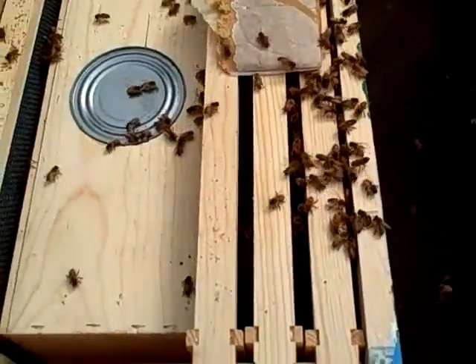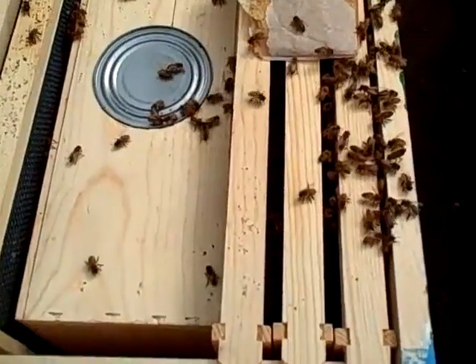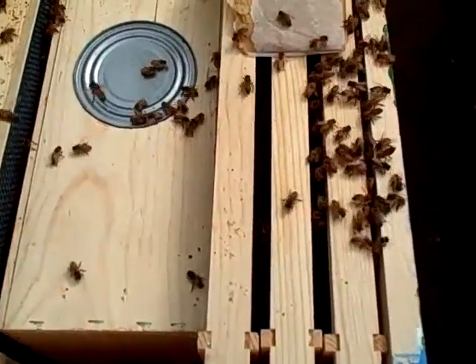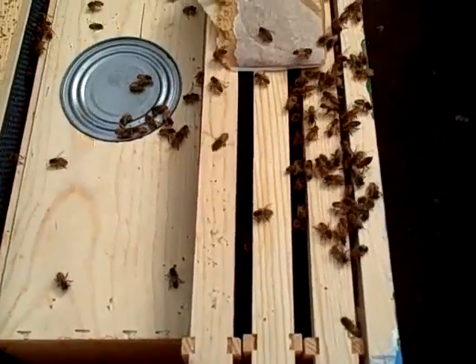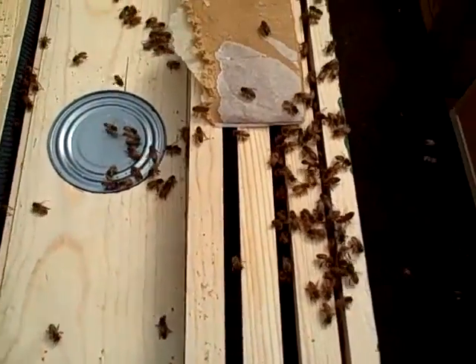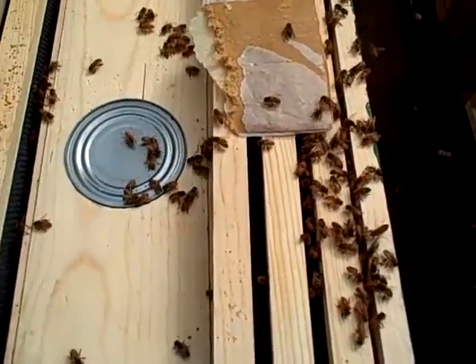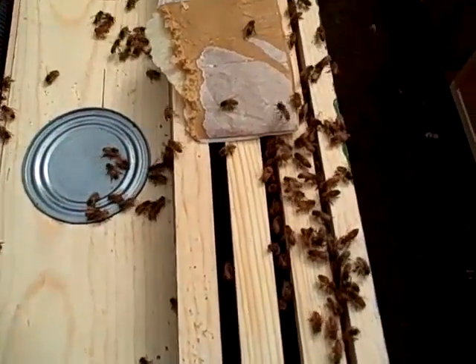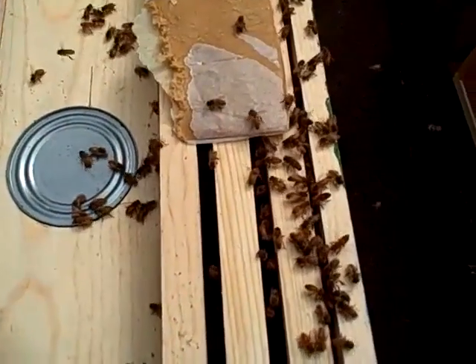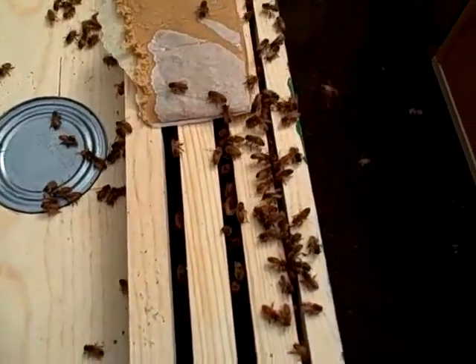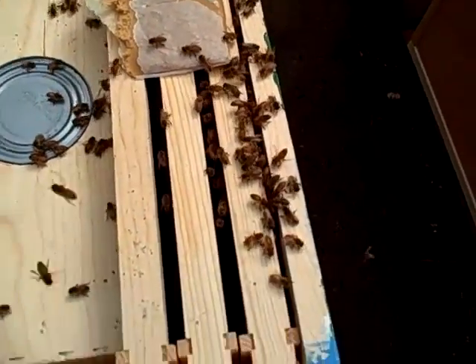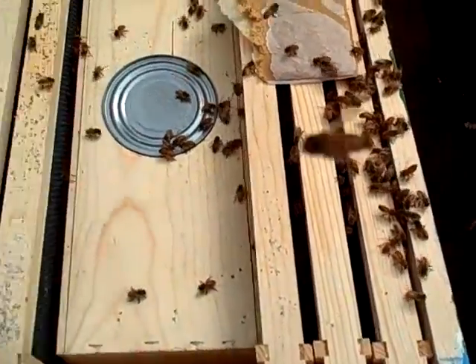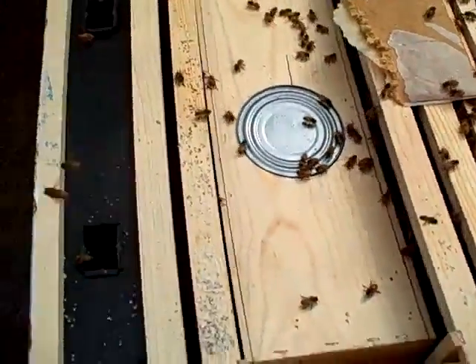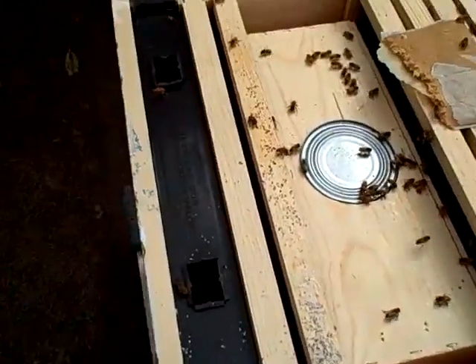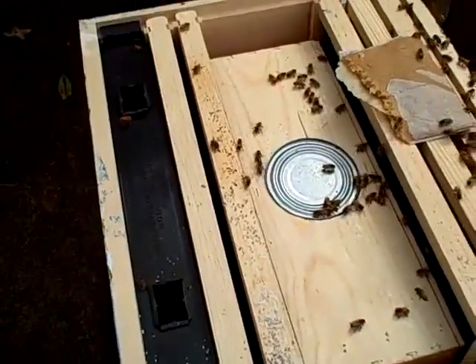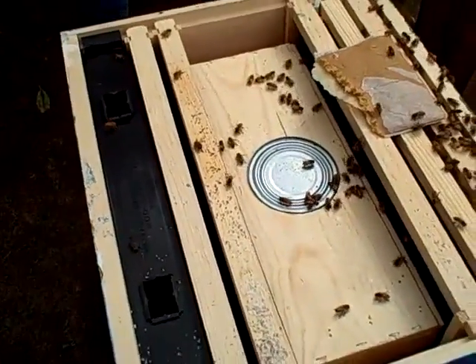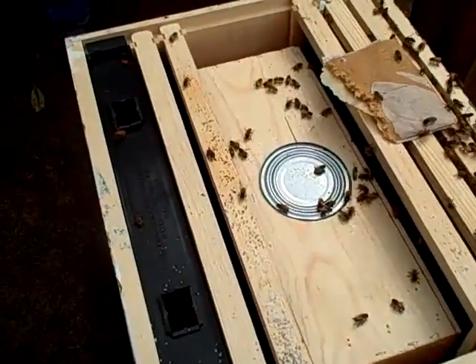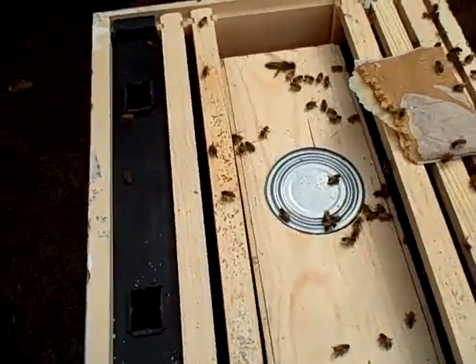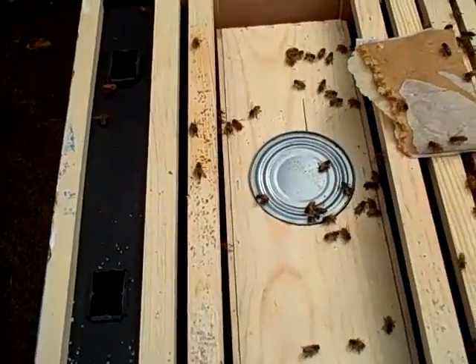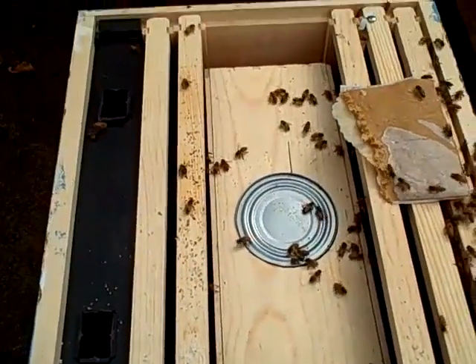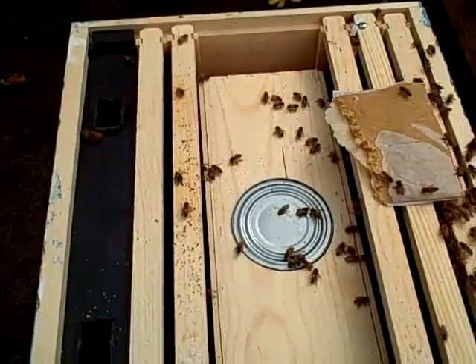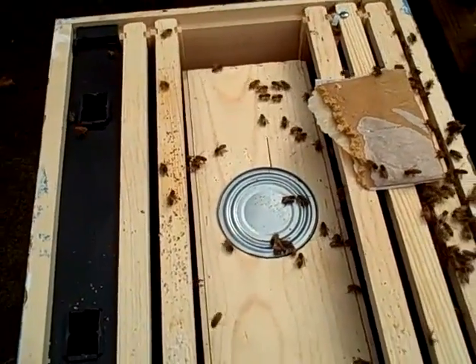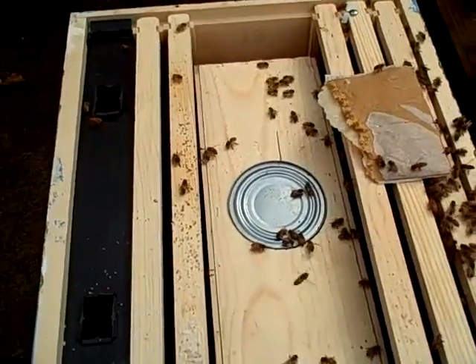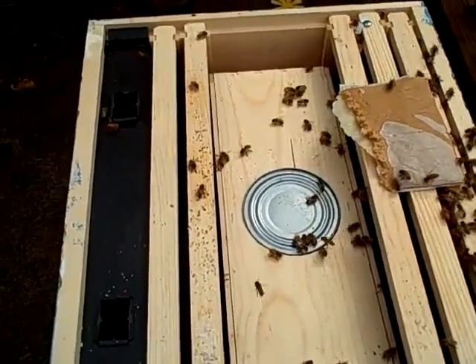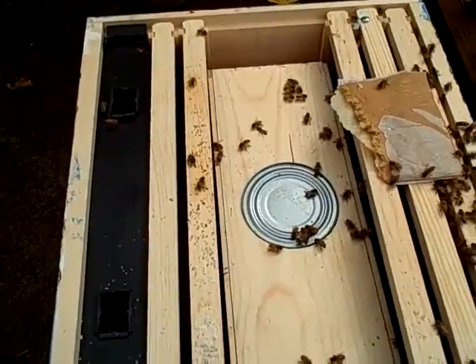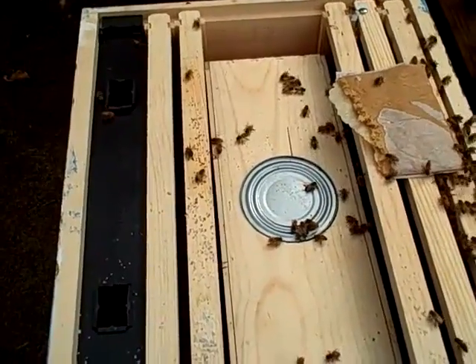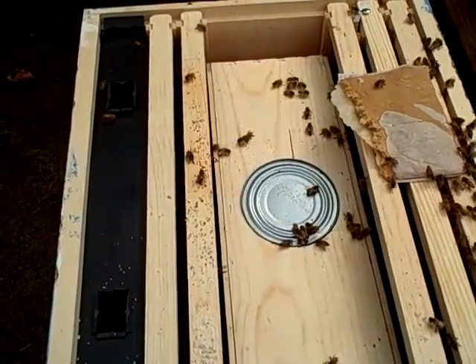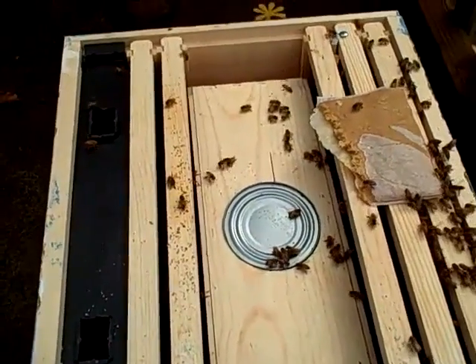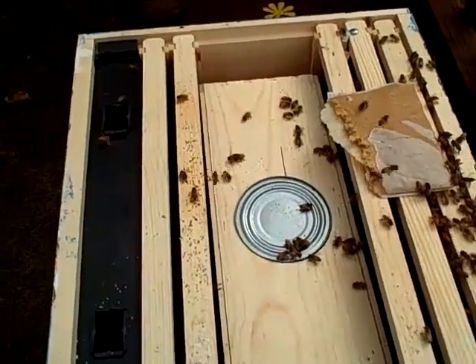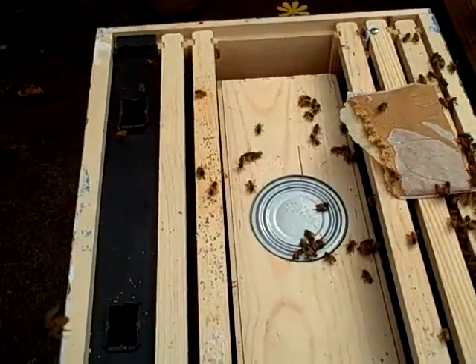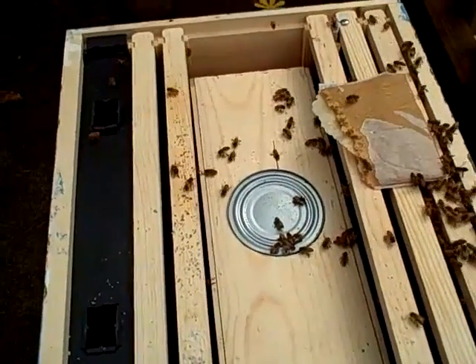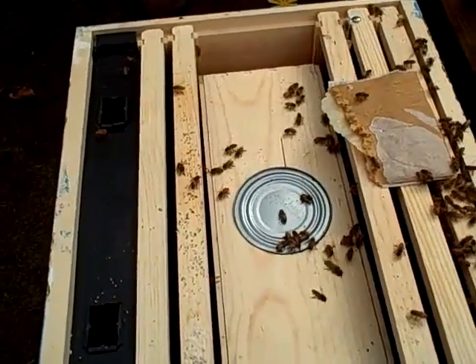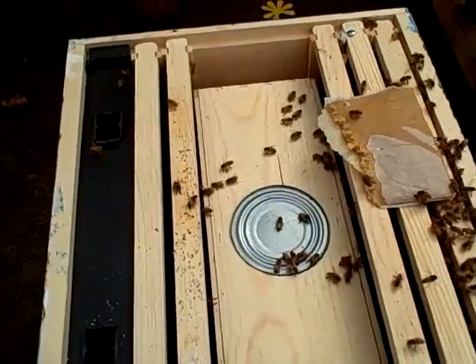Welcome to Portland, little girls. We expect lots of good things from you little honeys. She's going to take the can out now — just hang on to it. It goes back with the deal probably, because there's a deposit on the case they came in.